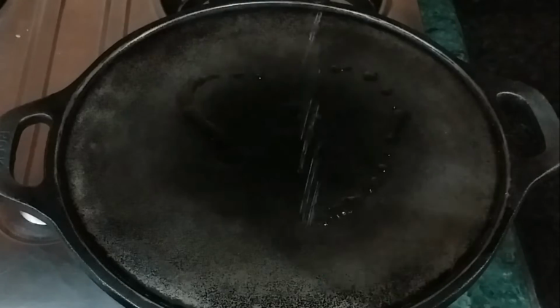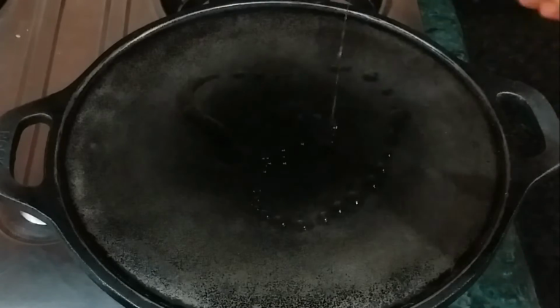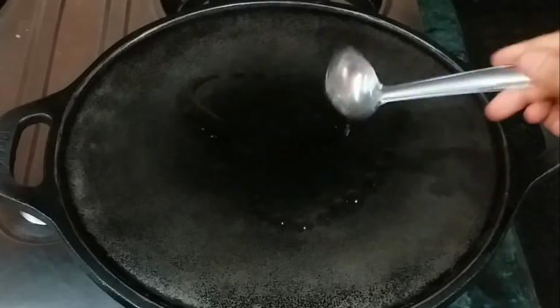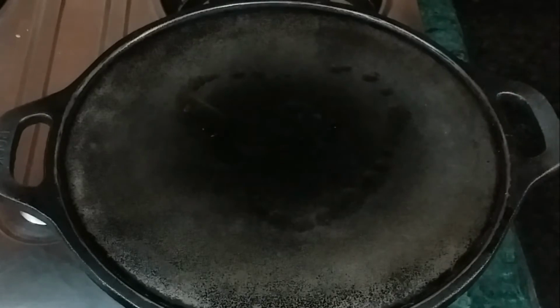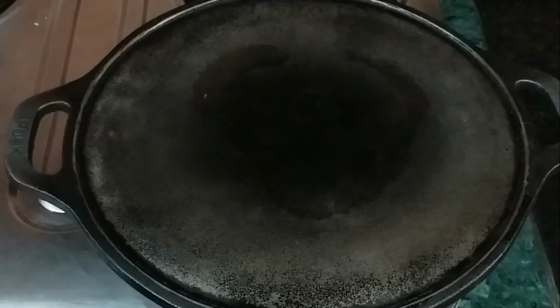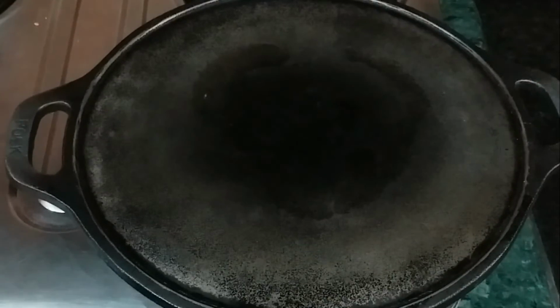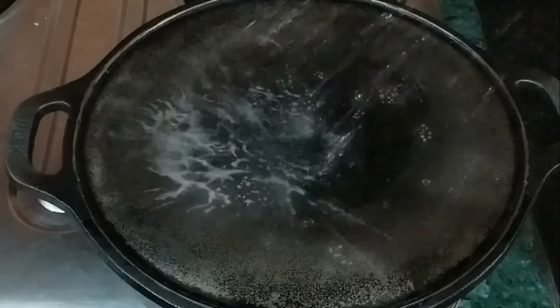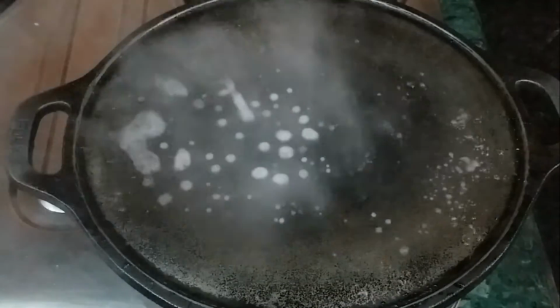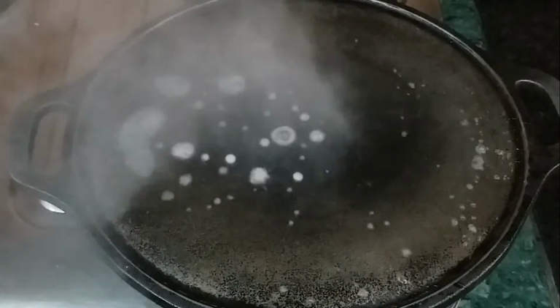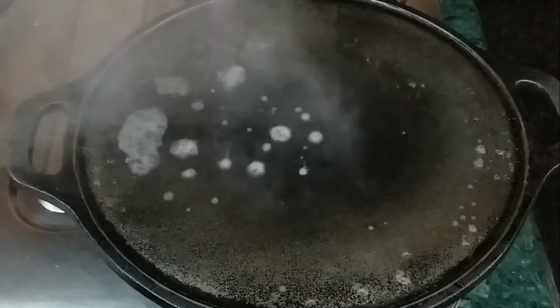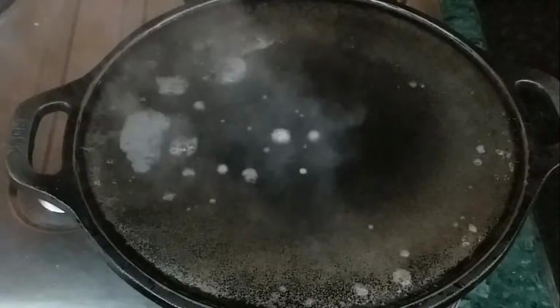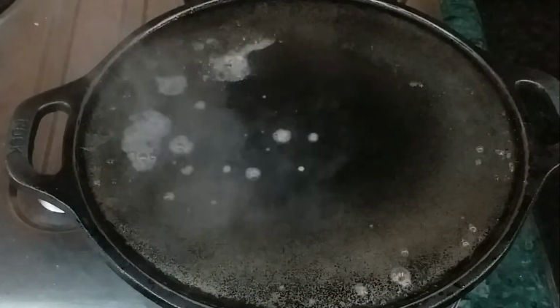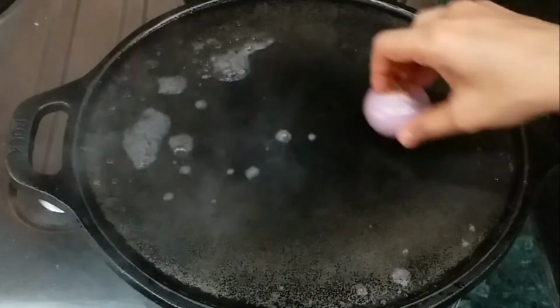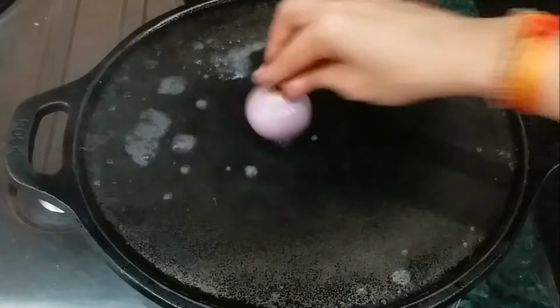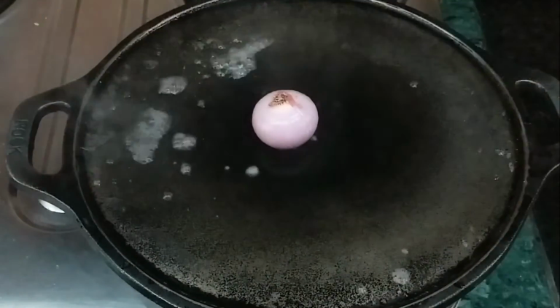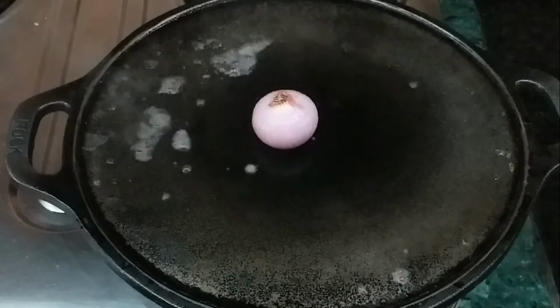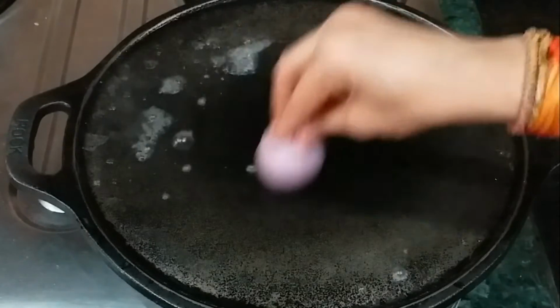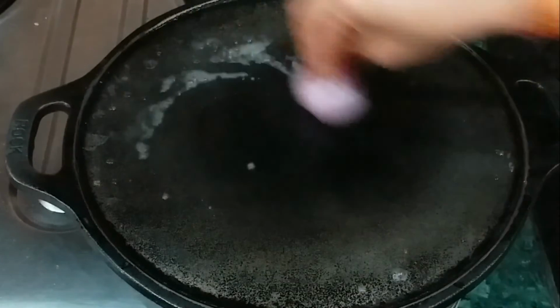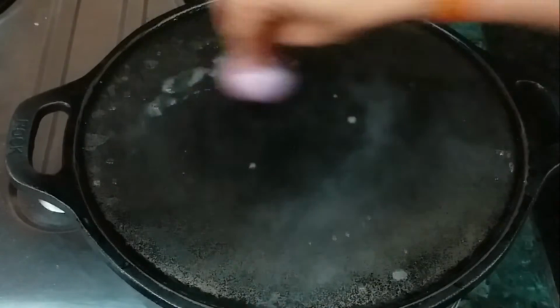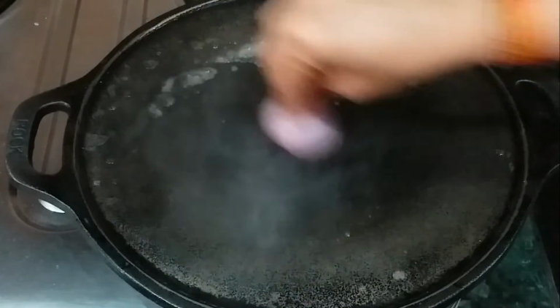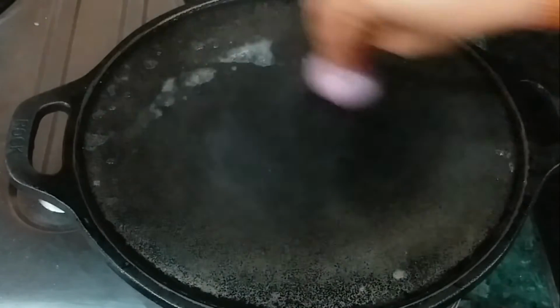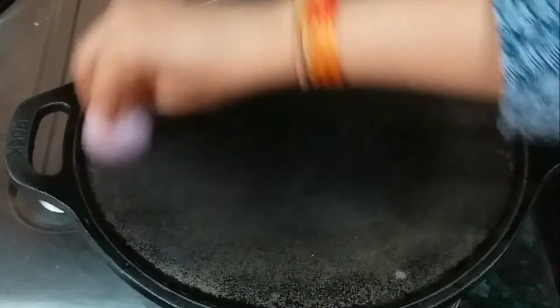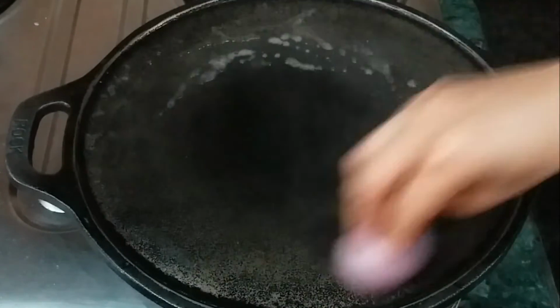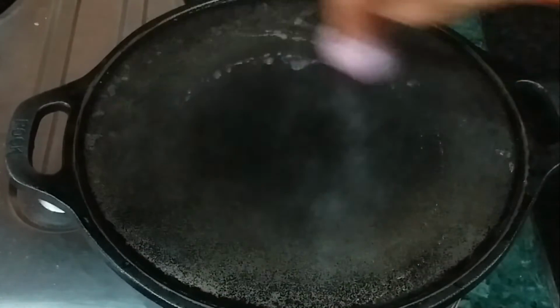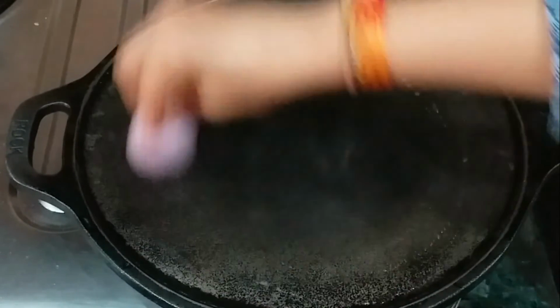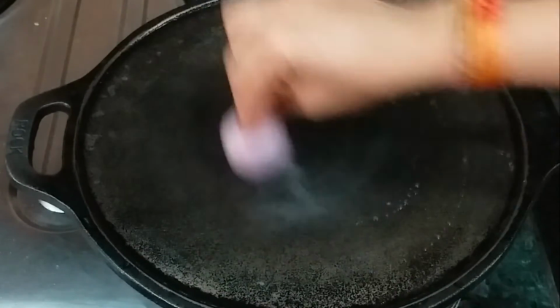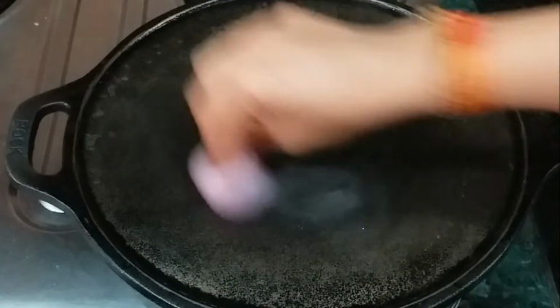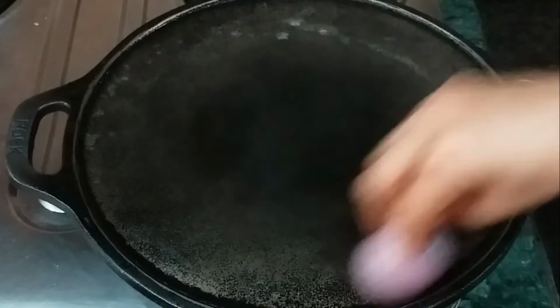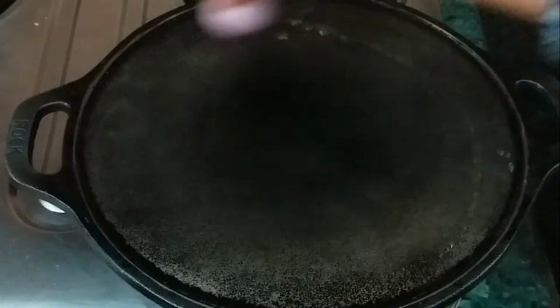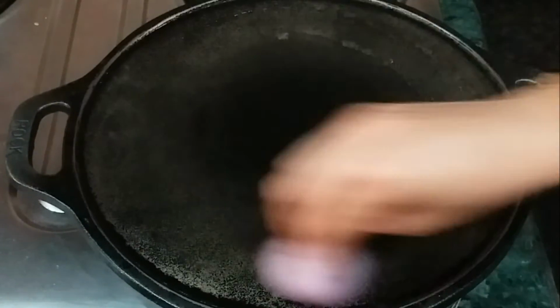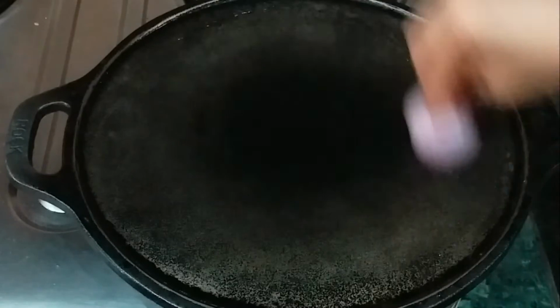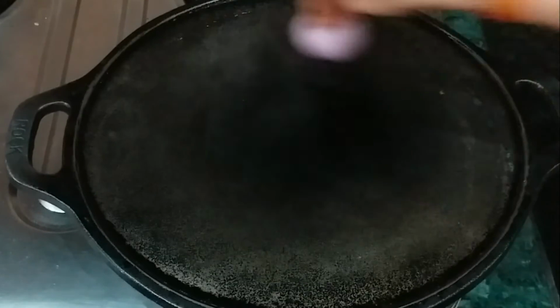In case you are using a non-stick pan, you don't need to heat it as much. Then we will add a little oil and water to the pan and put it on the flame.